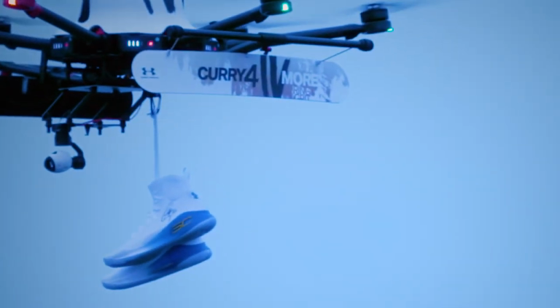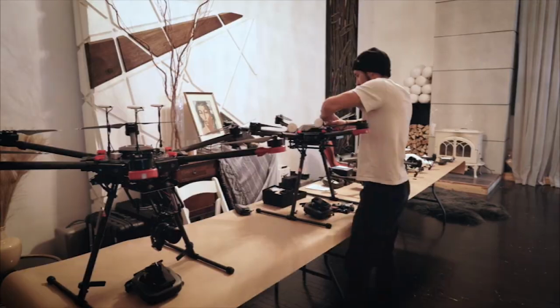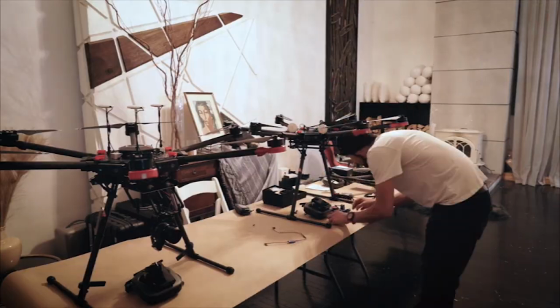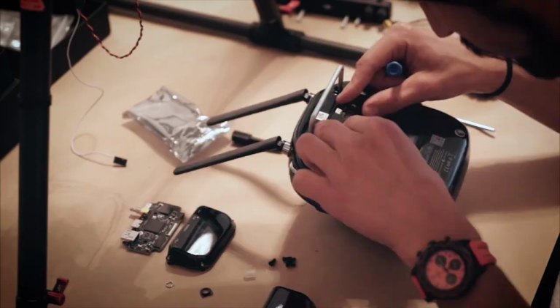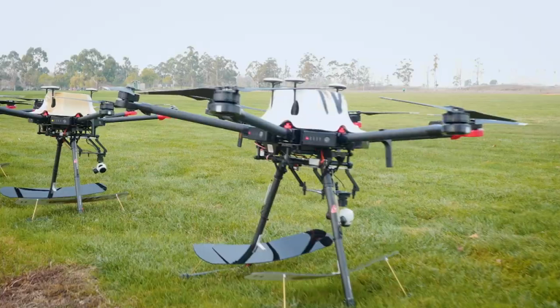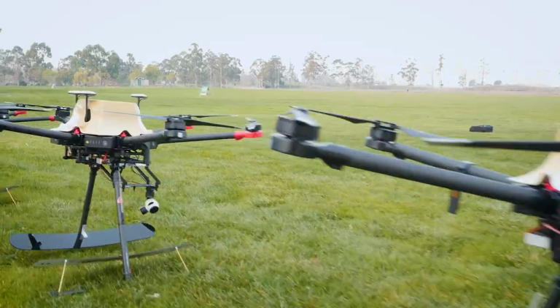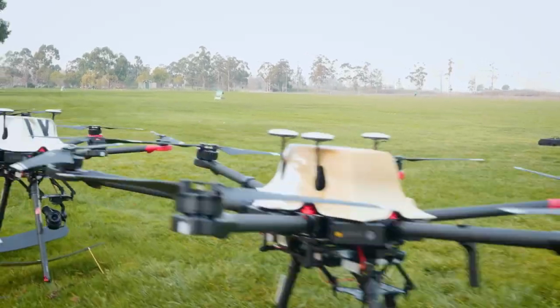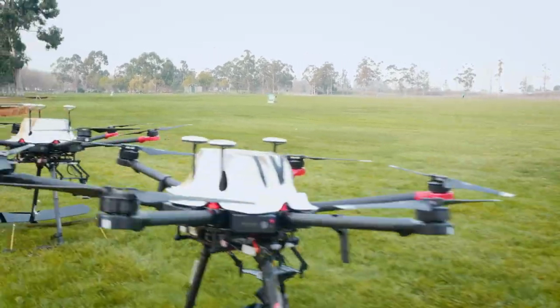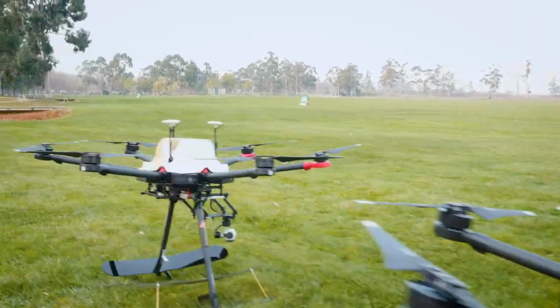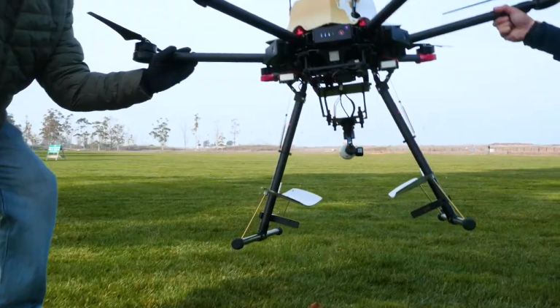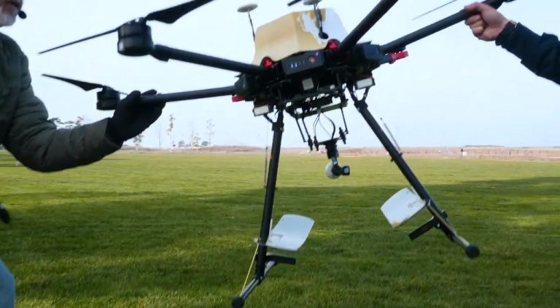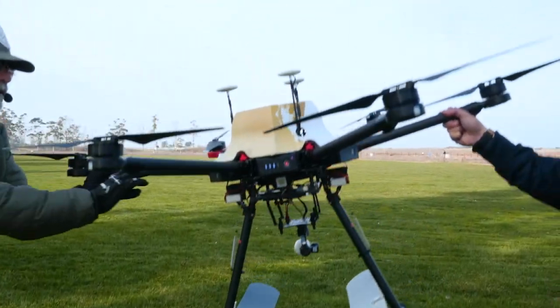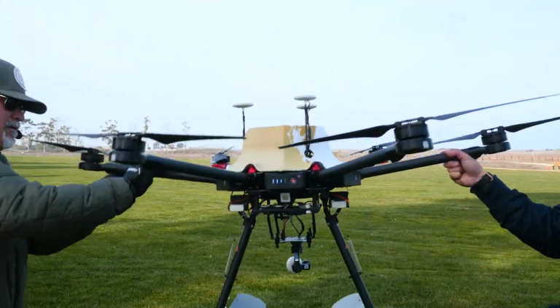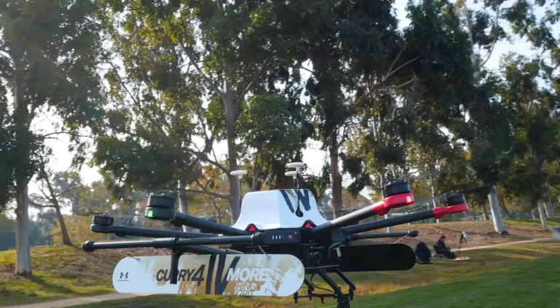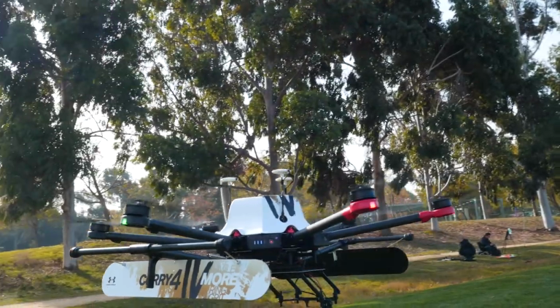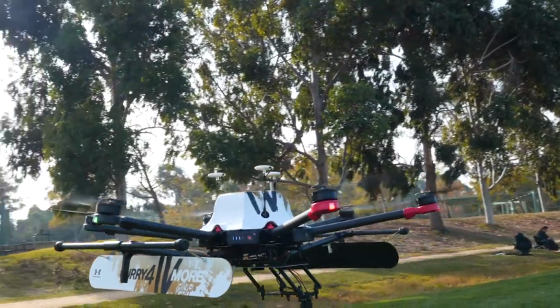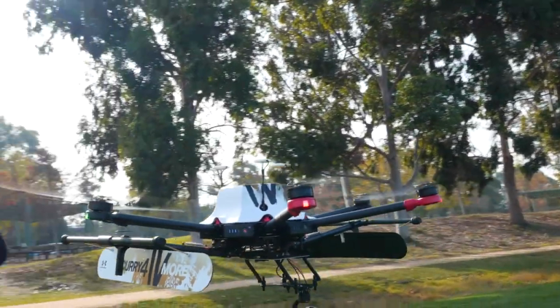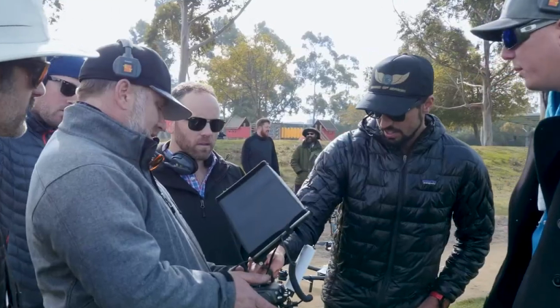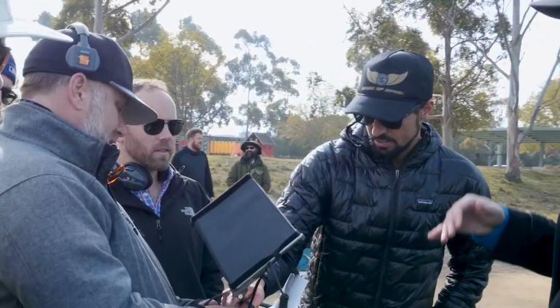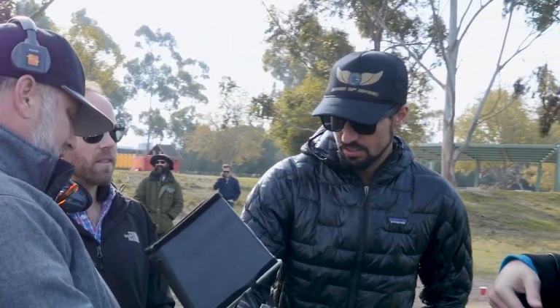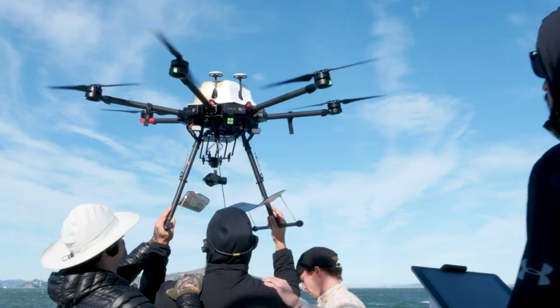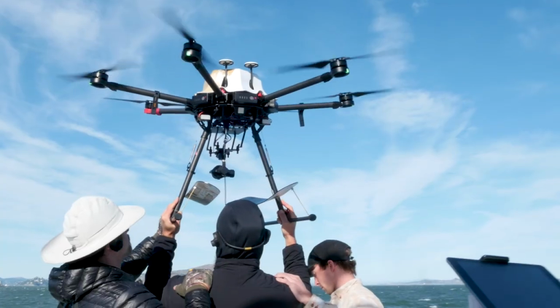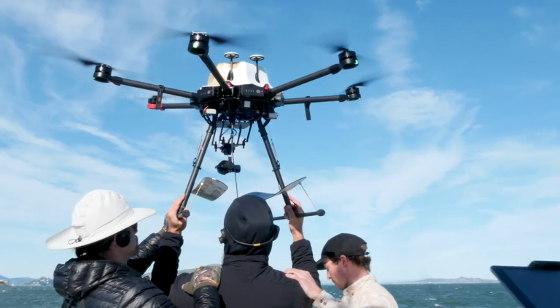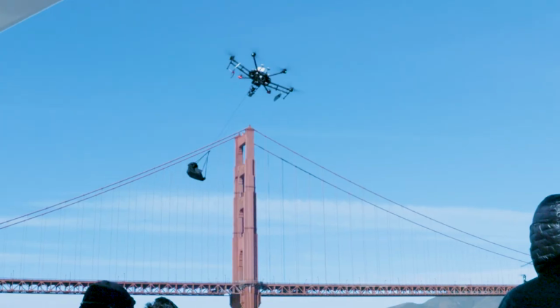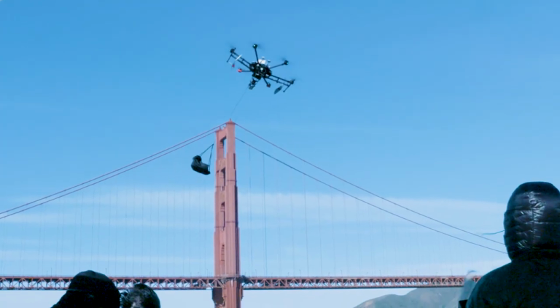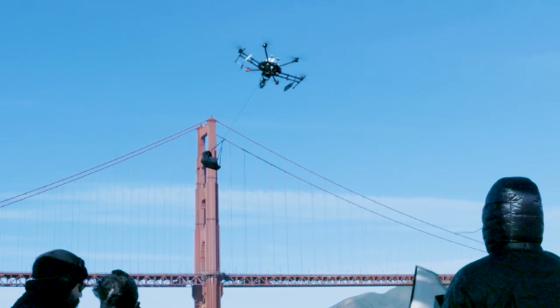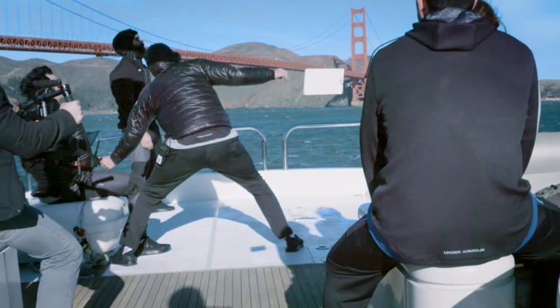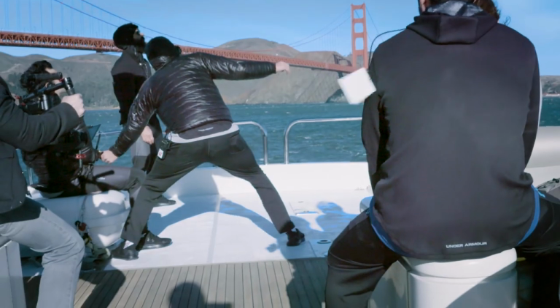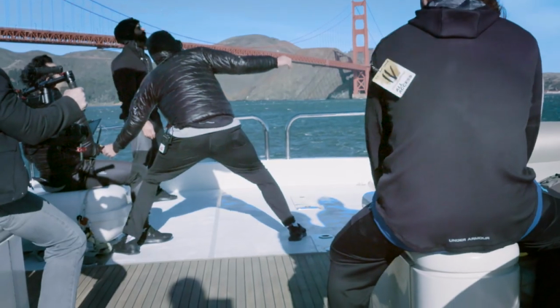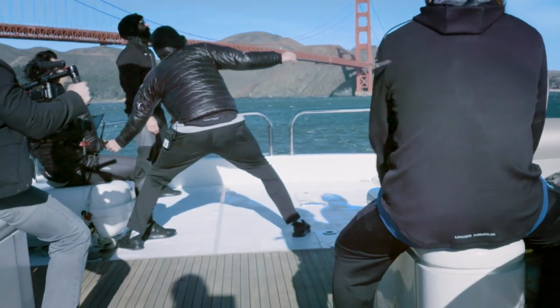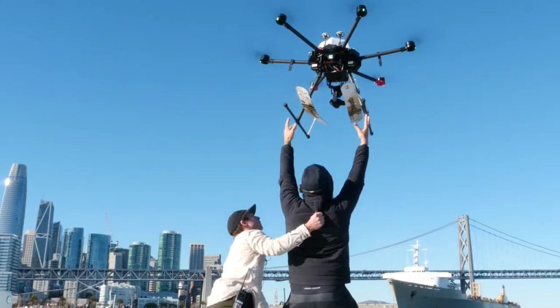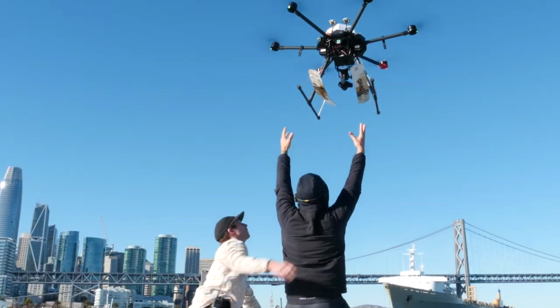After months of preparation — securing permits from seven government agencies, fabricating custom industrial-strength drones, and training FAA-licensed pilots to fly from boats and deliver packages in 40-mph winds — we were ready for launch.